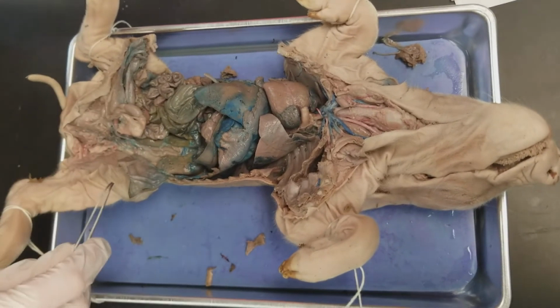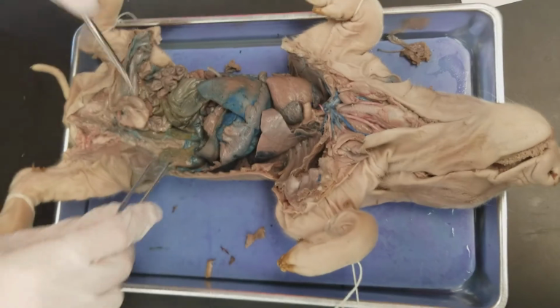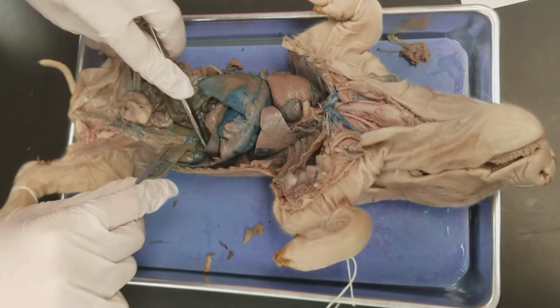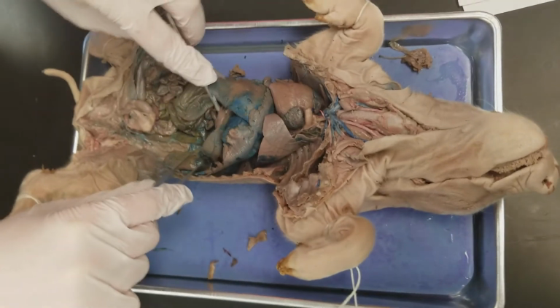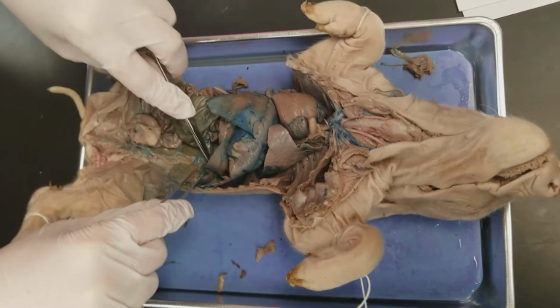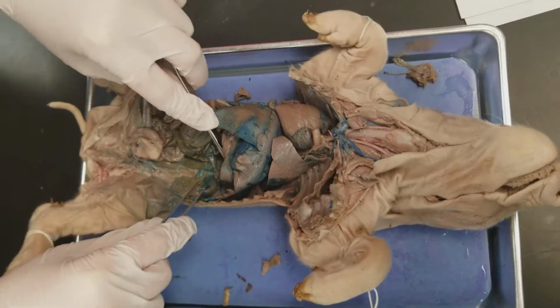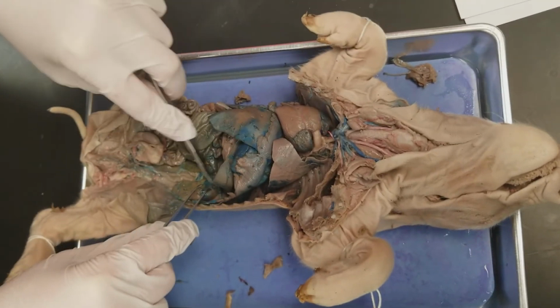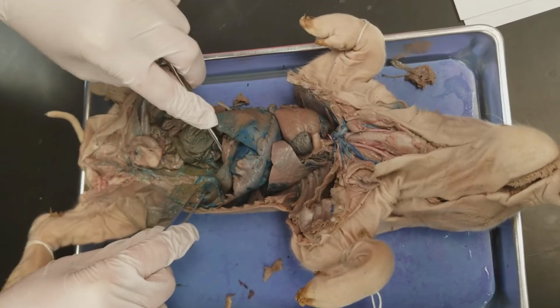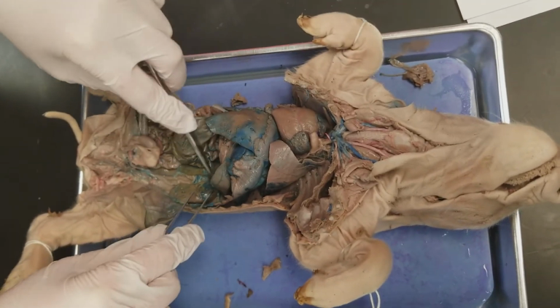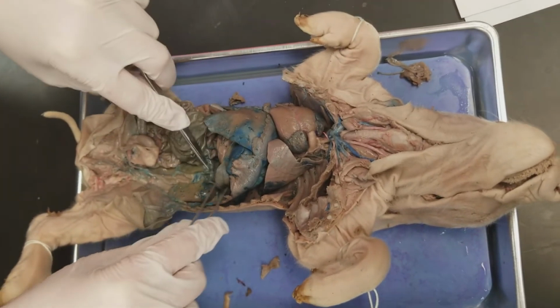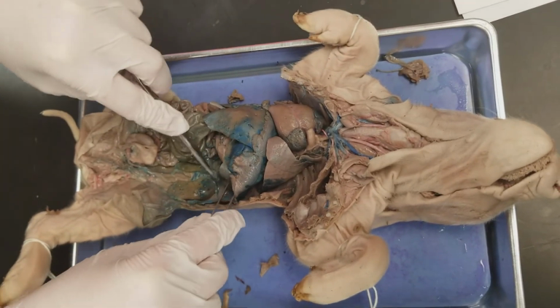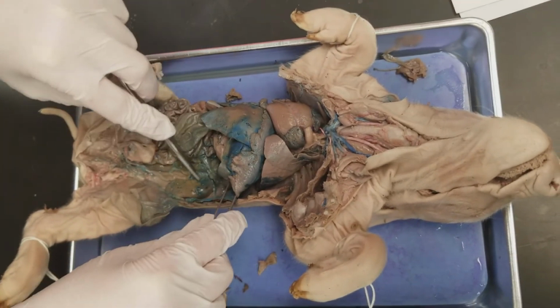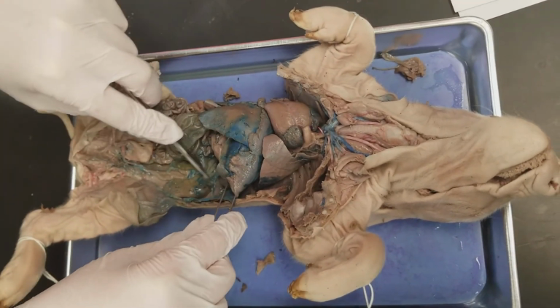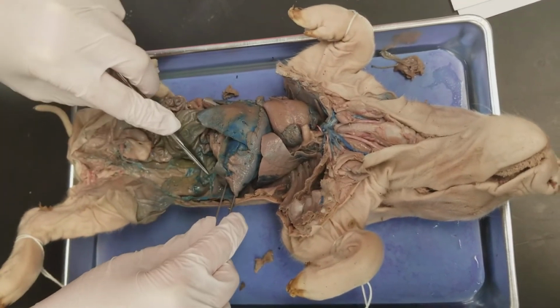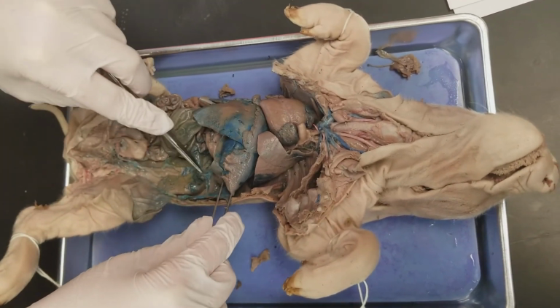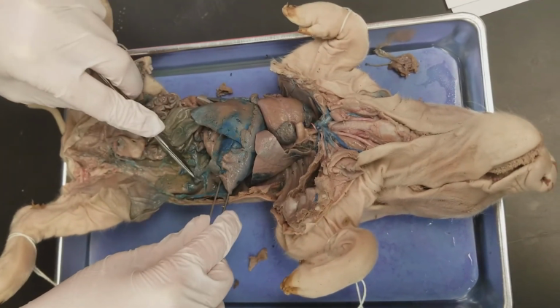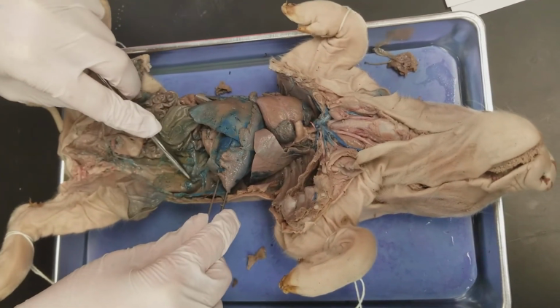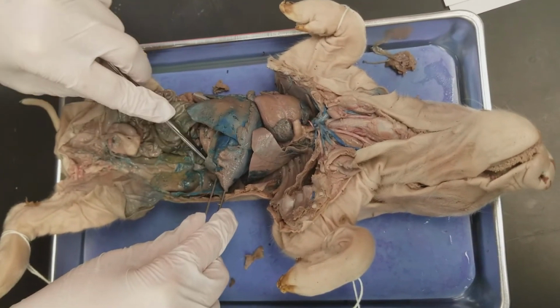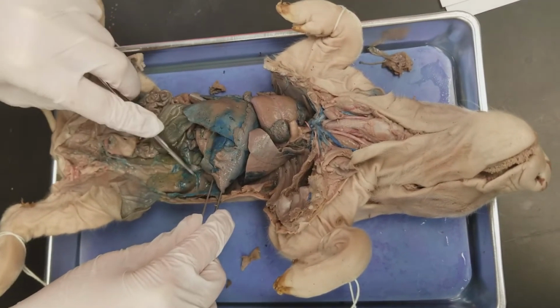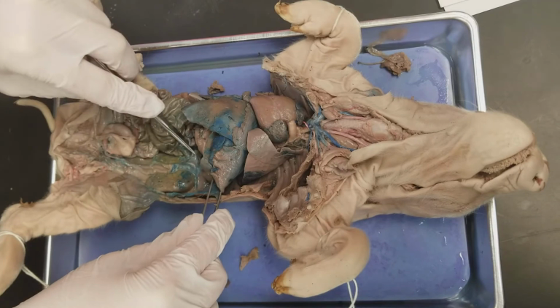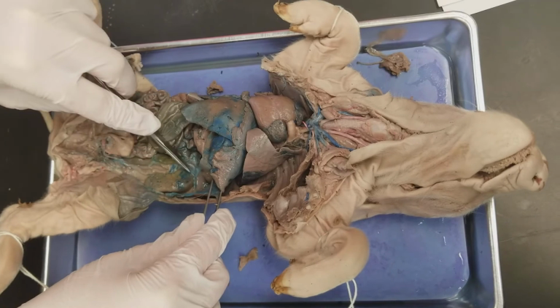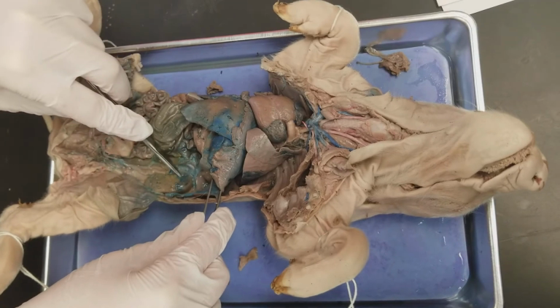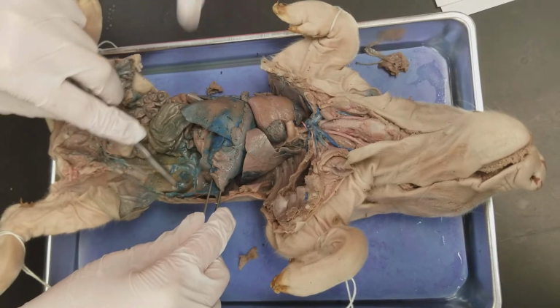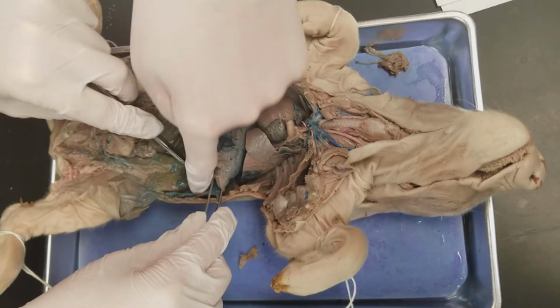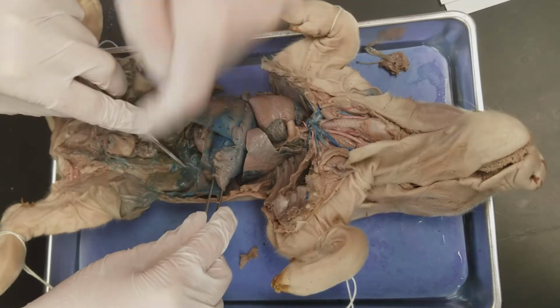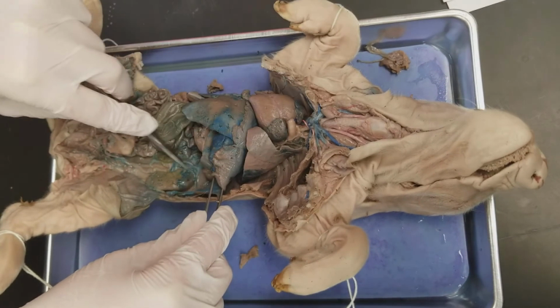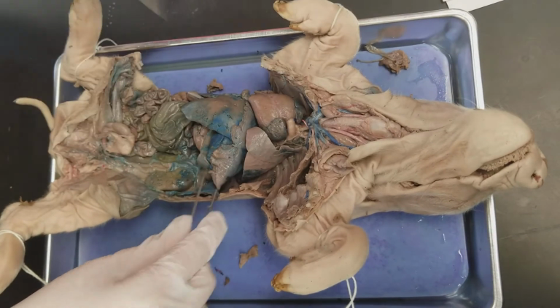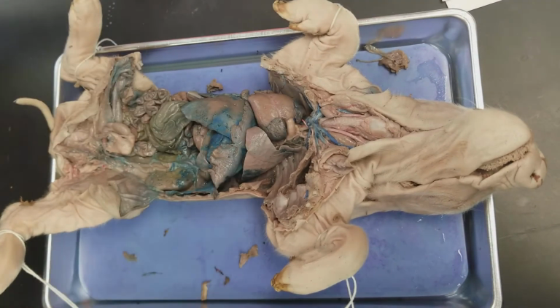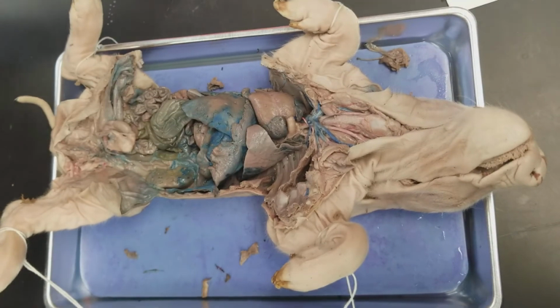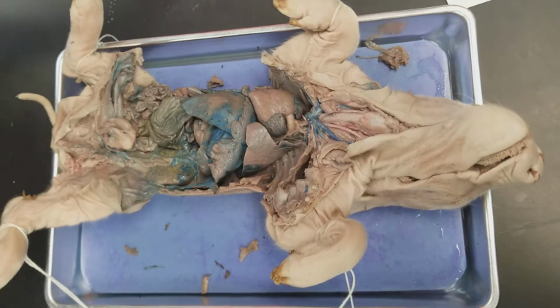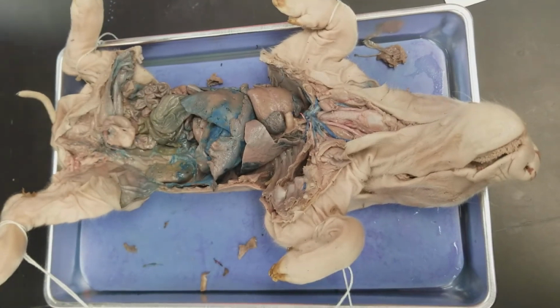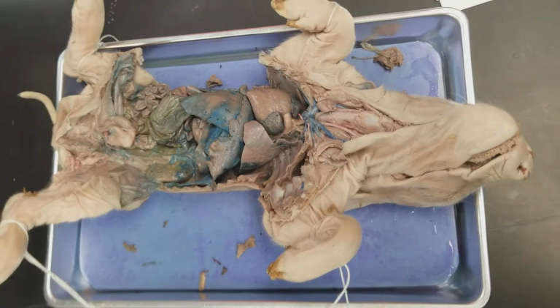The adrenal glands are not really visible on ours. This might be one of them — it's just a gland on top of the kidney. We couldn't really see them on ours.